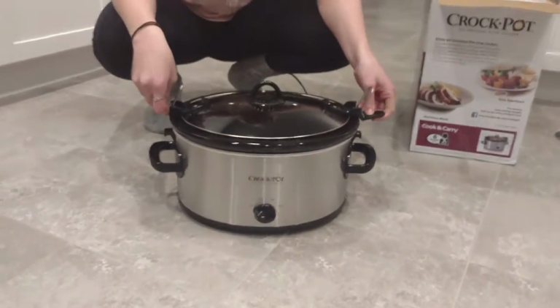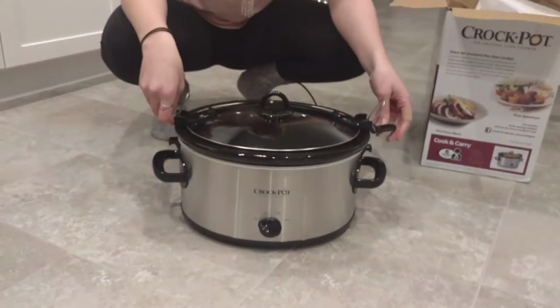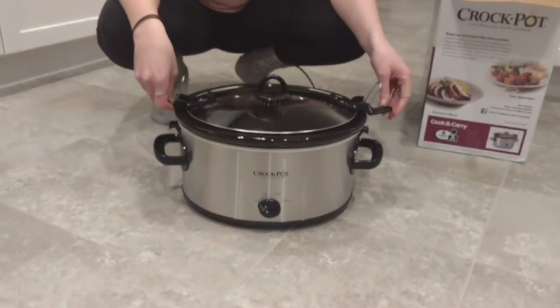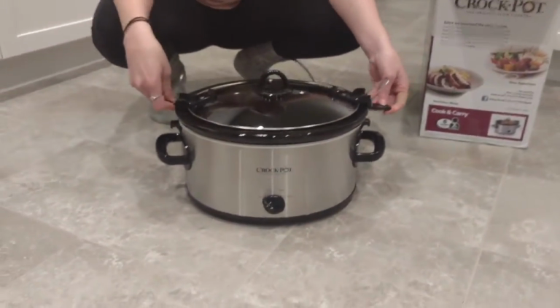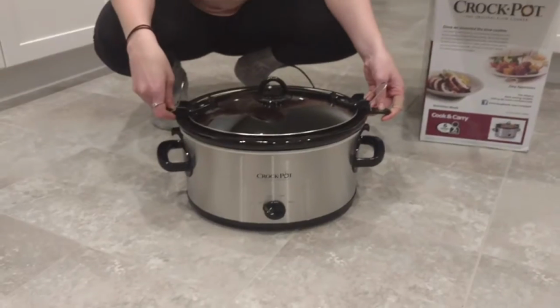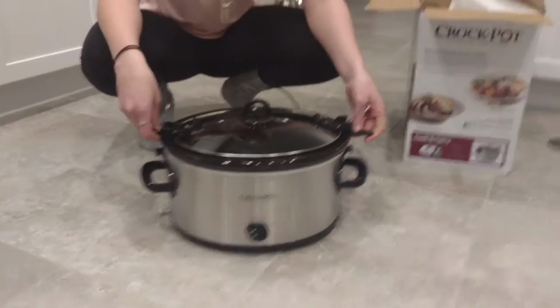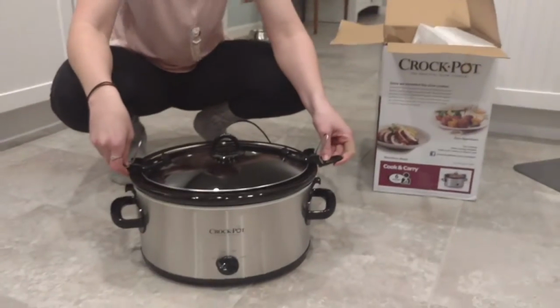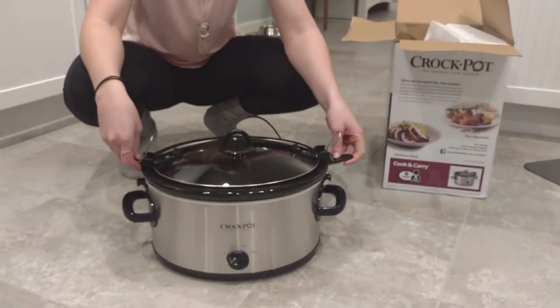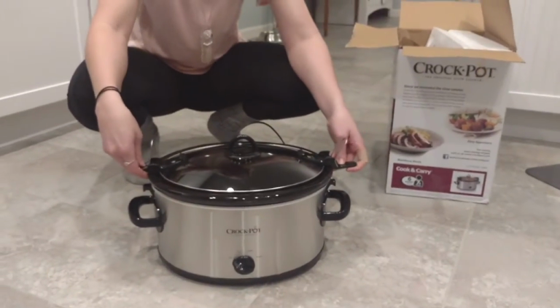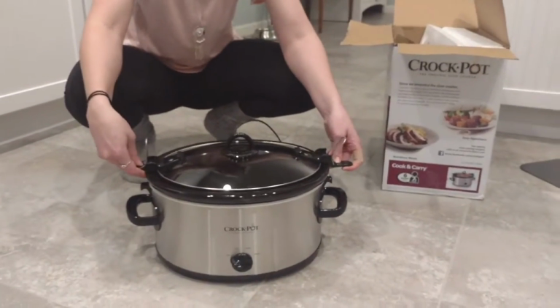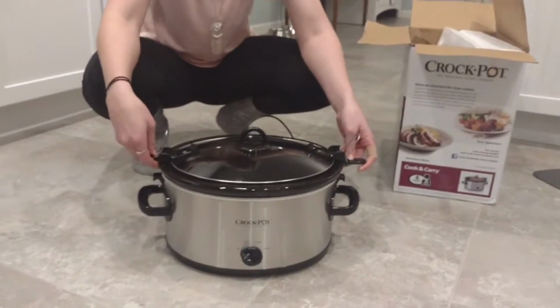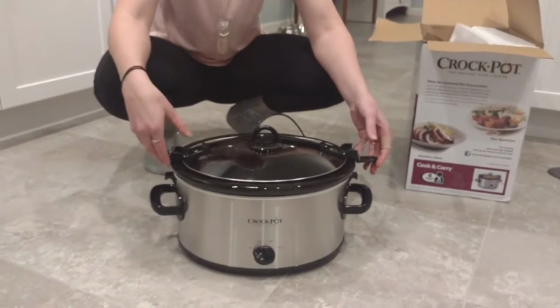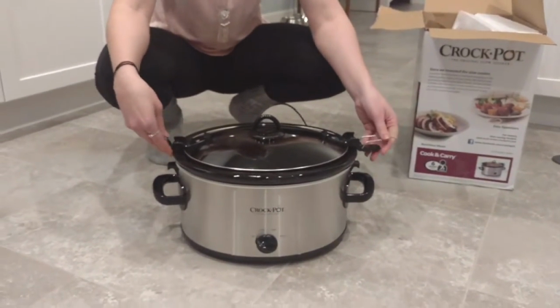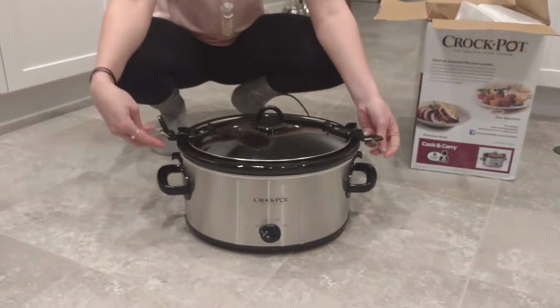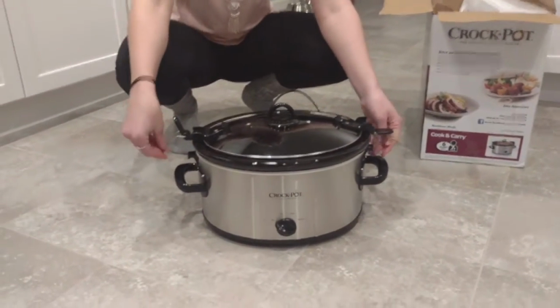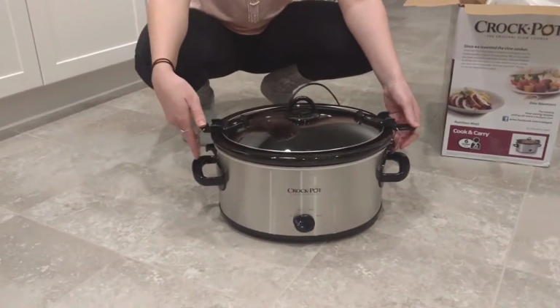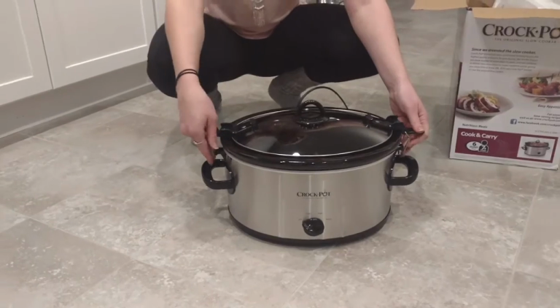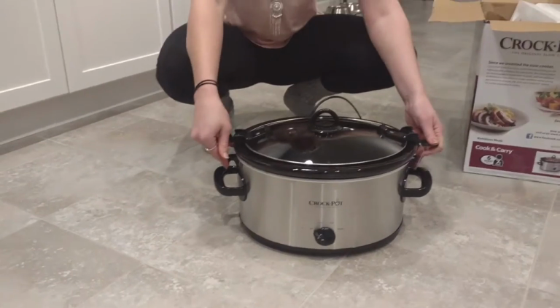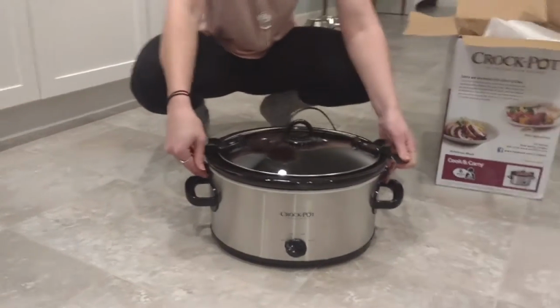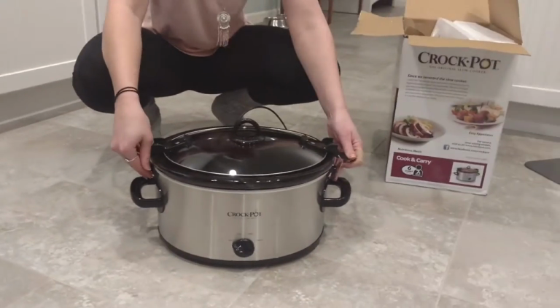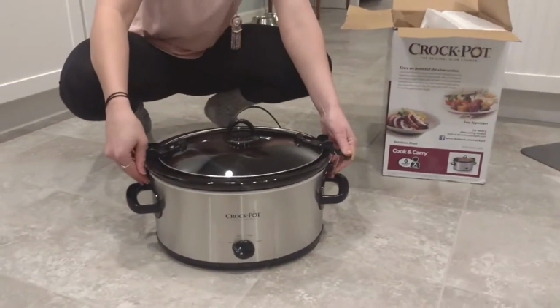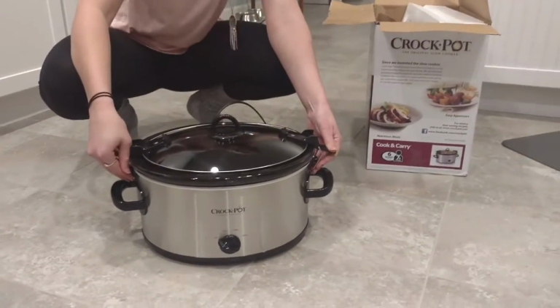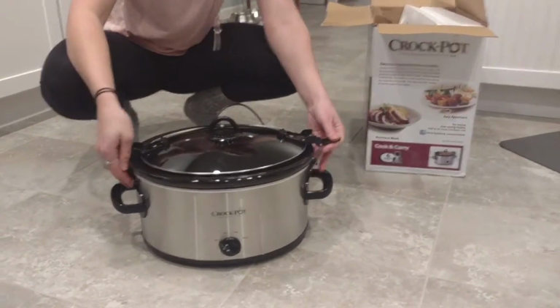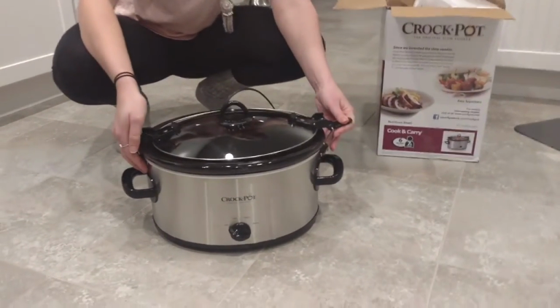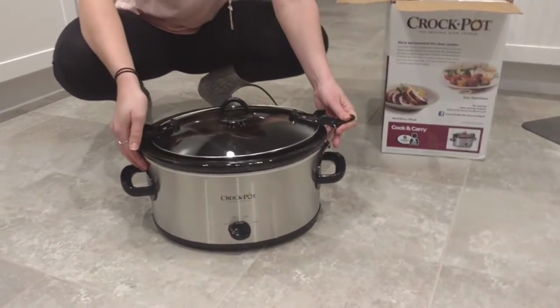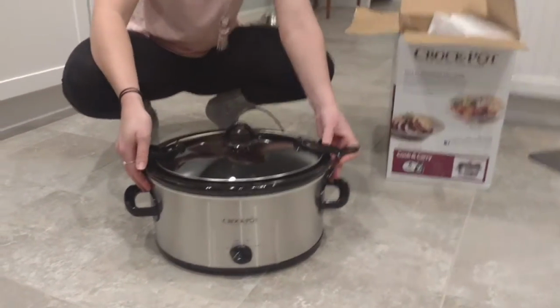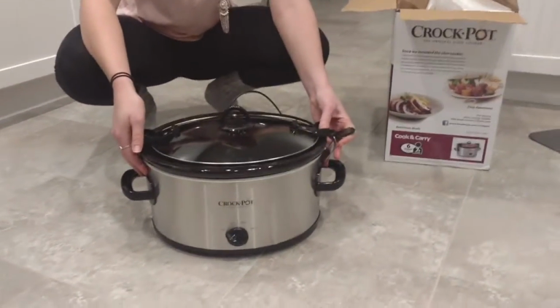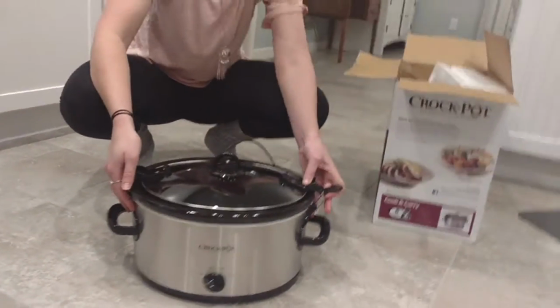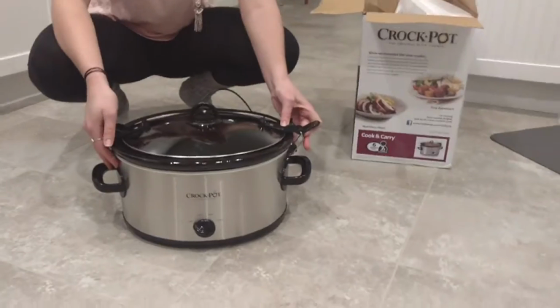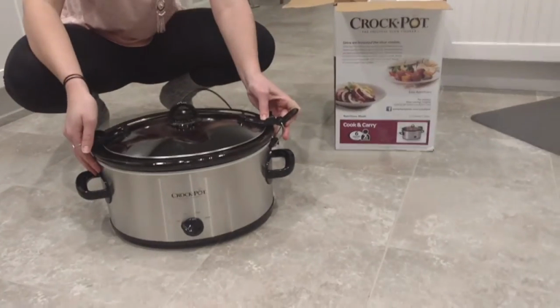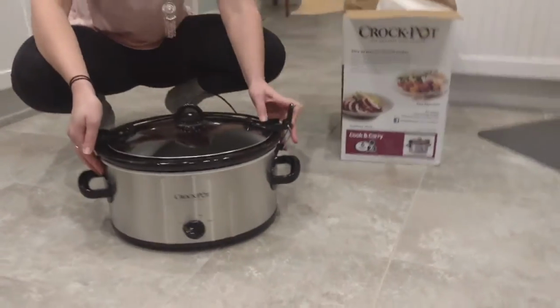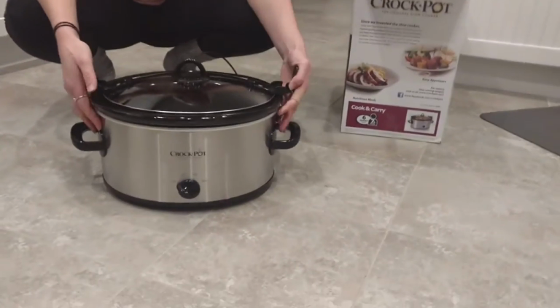So that's the 2017 Crock-Pot unboxing — thank you. If you enjoyed this video, follow me, vote for me, and look for more really good stuff.